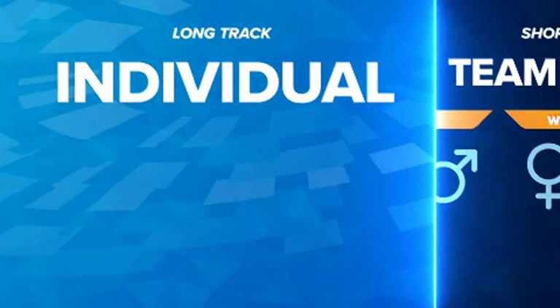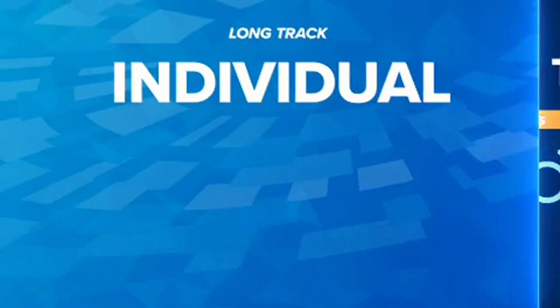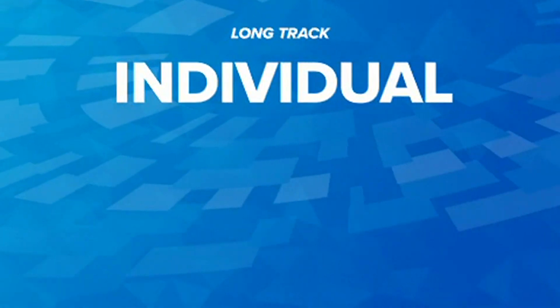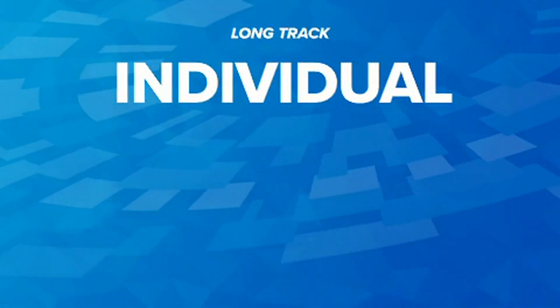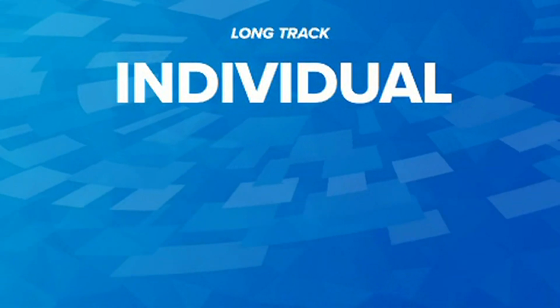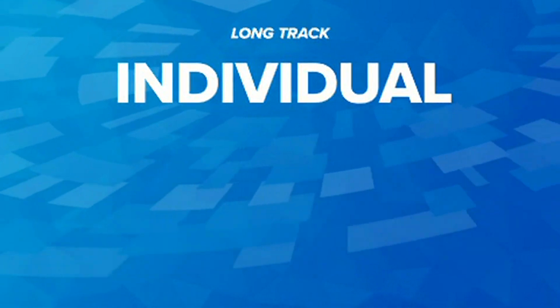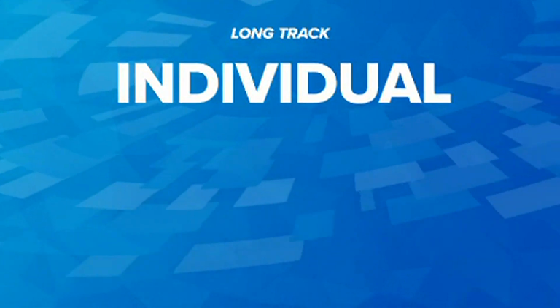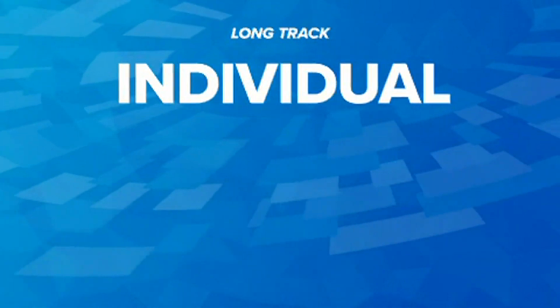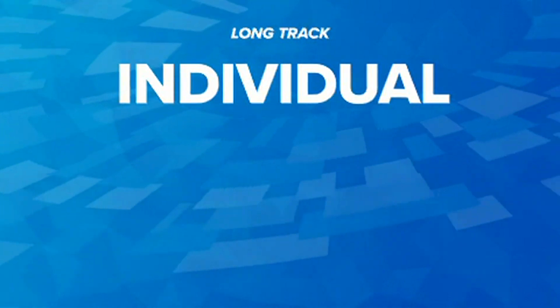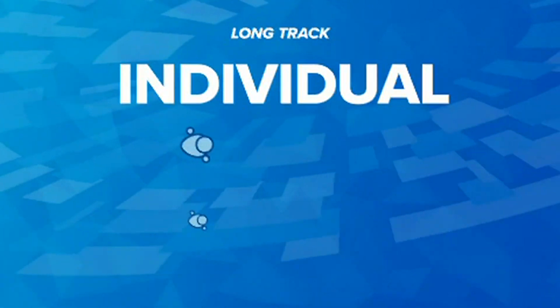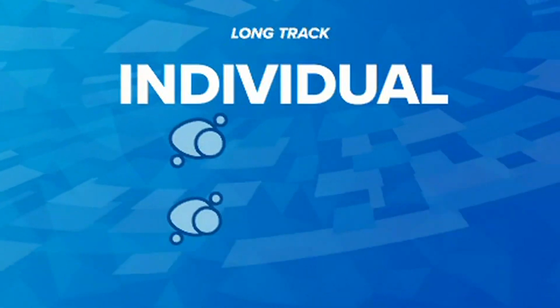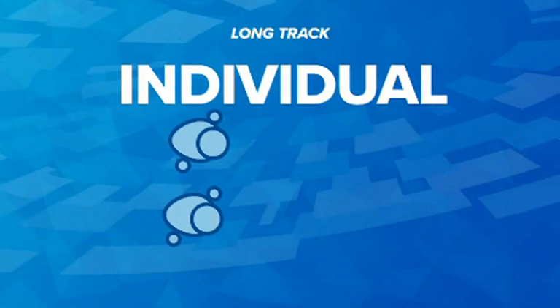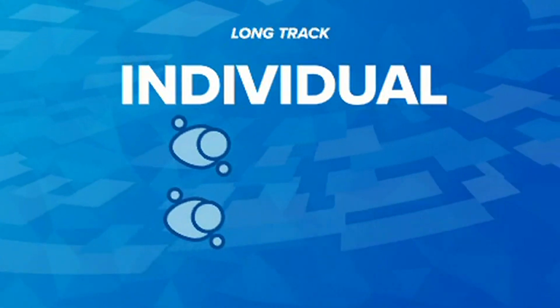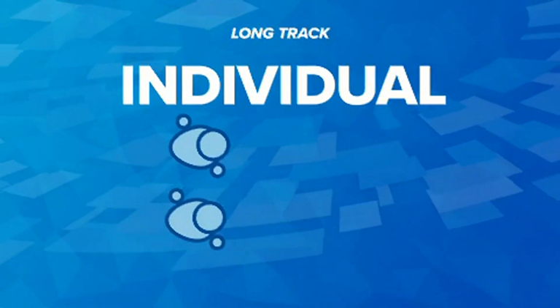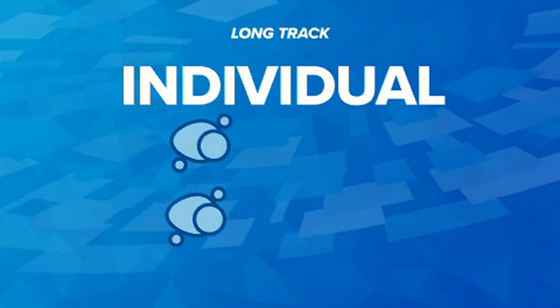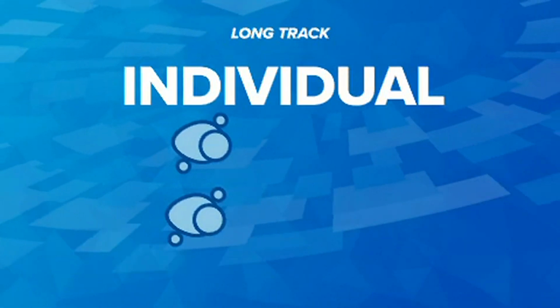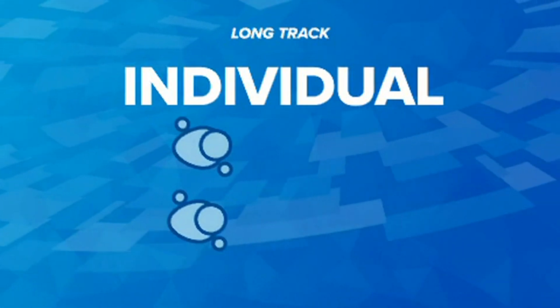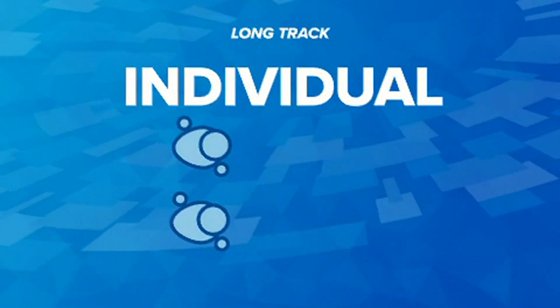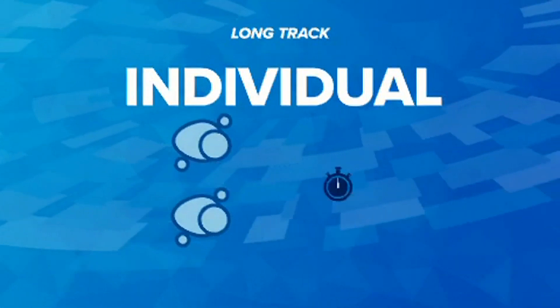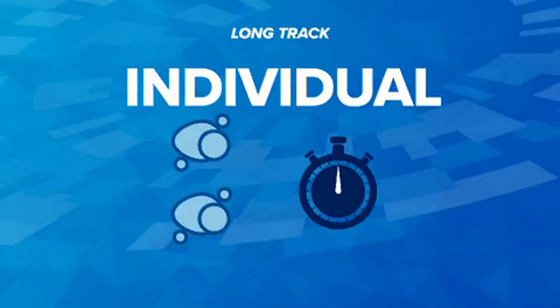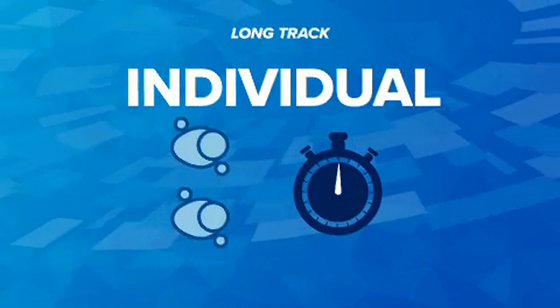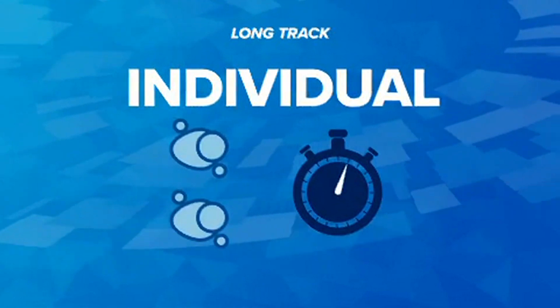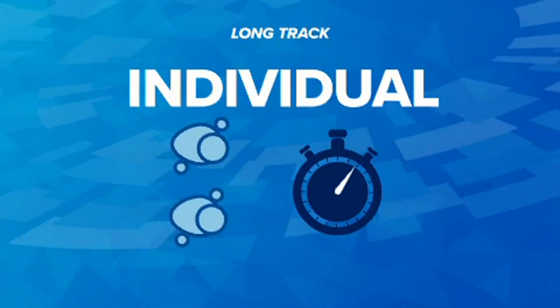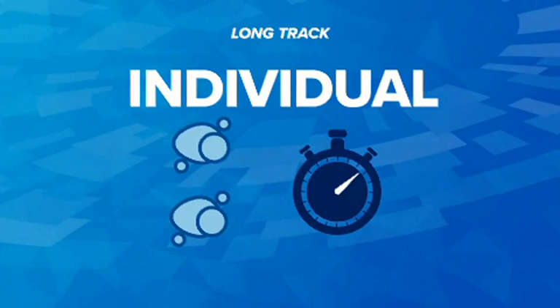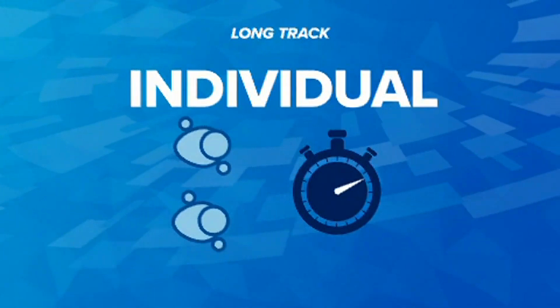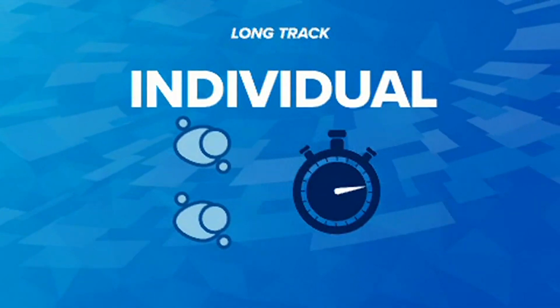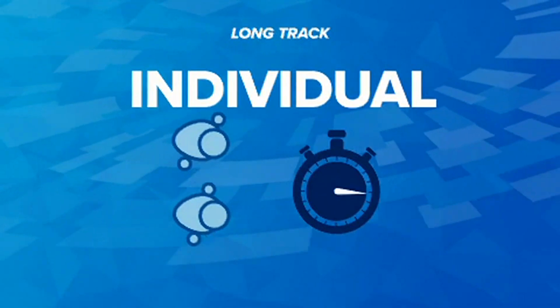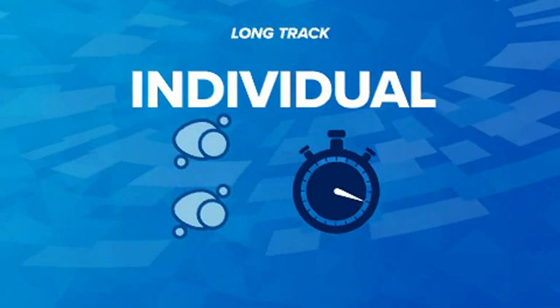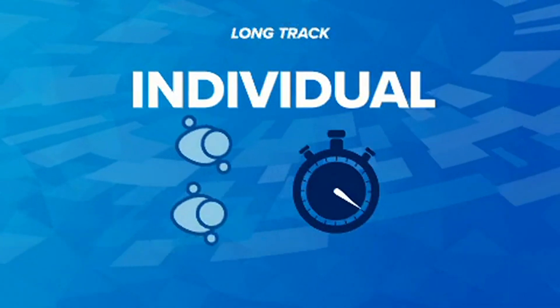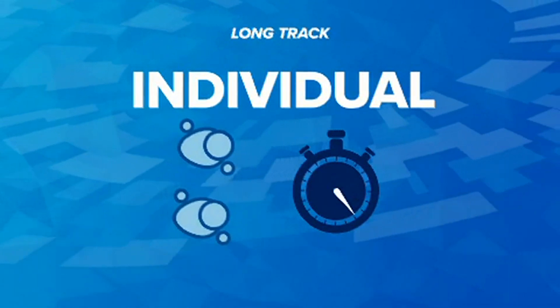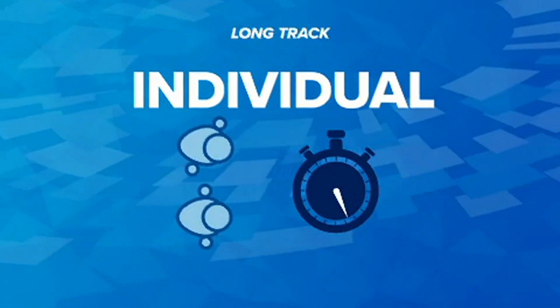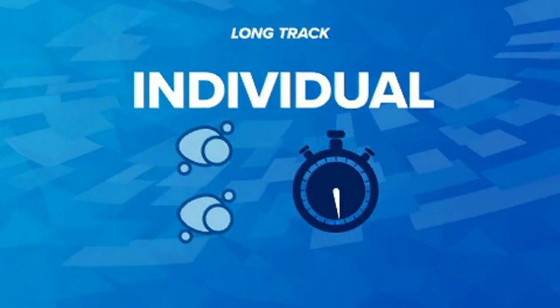In individual long track races, there are usually no more than two skaters on the track. They race against the clock, not each other. The best individual time wins gold.